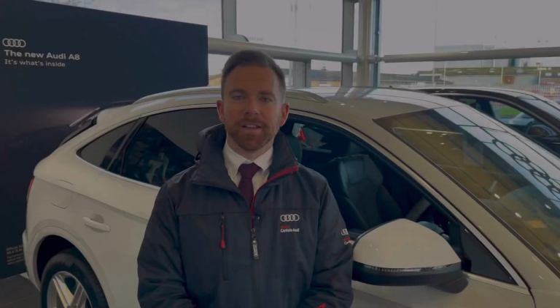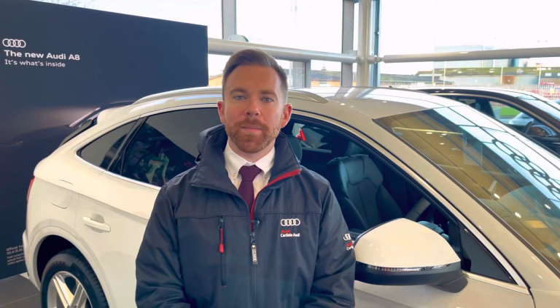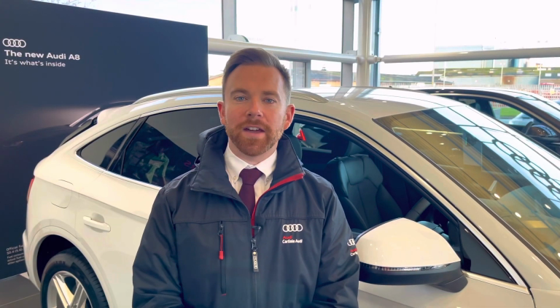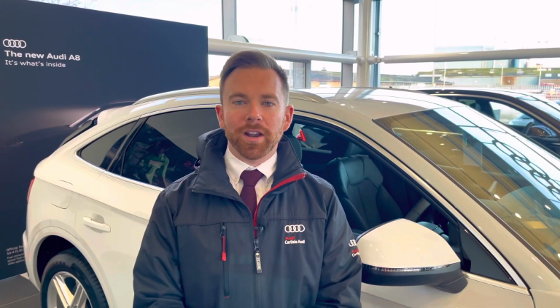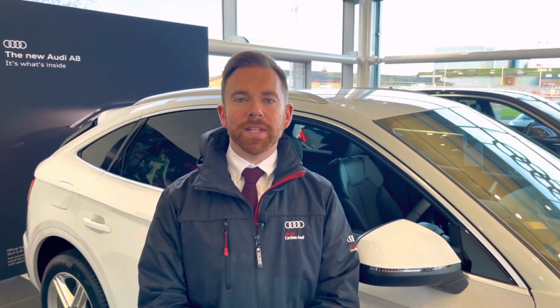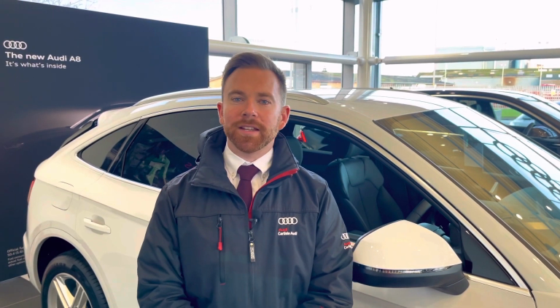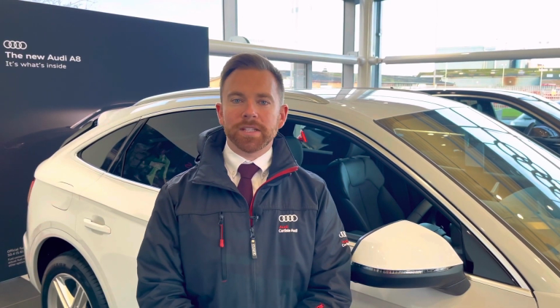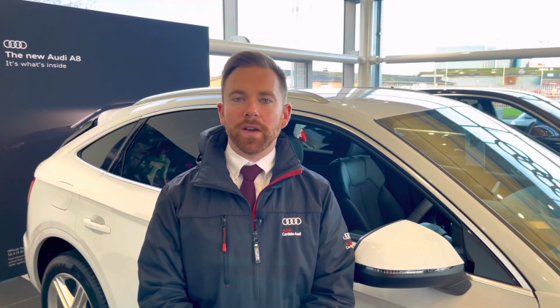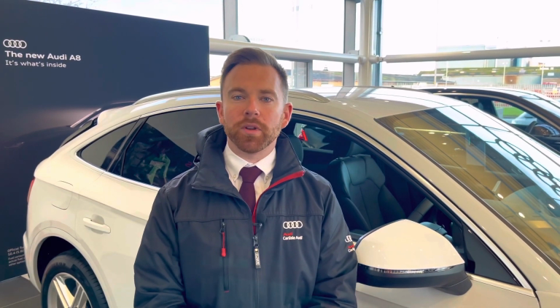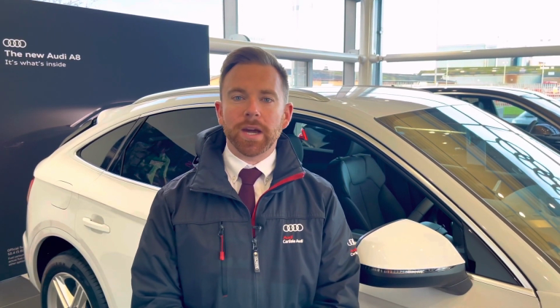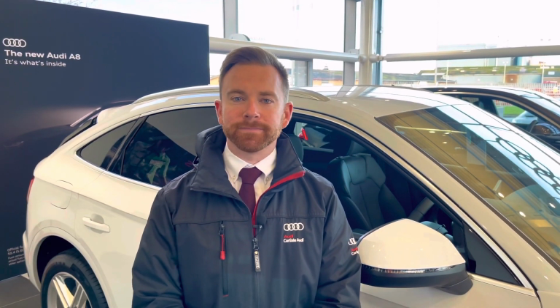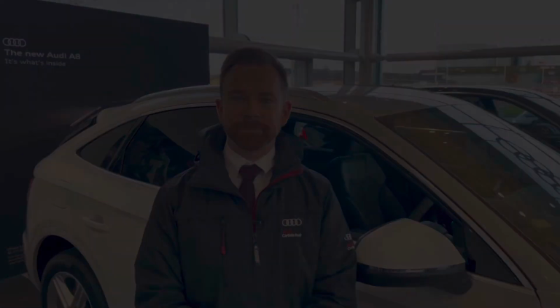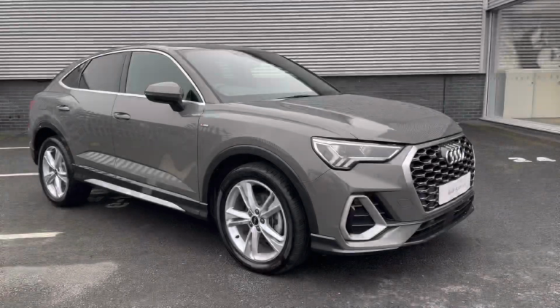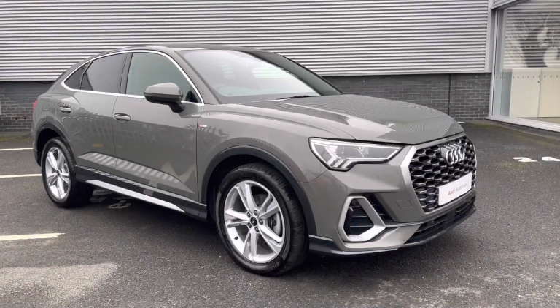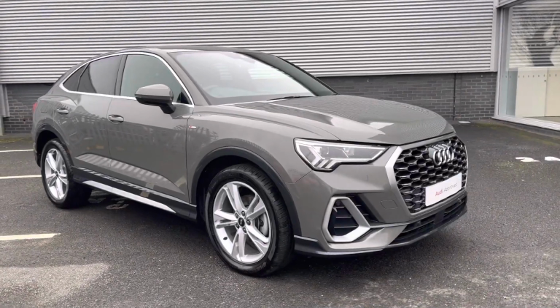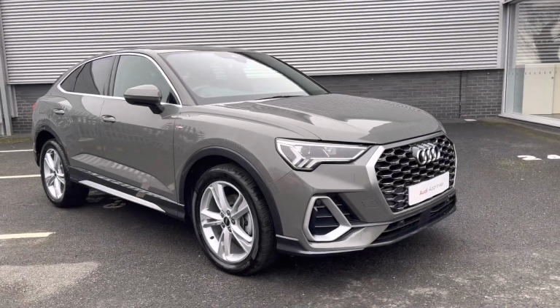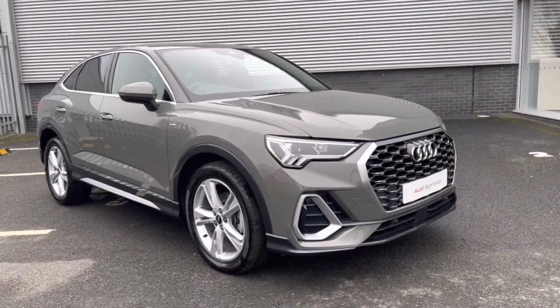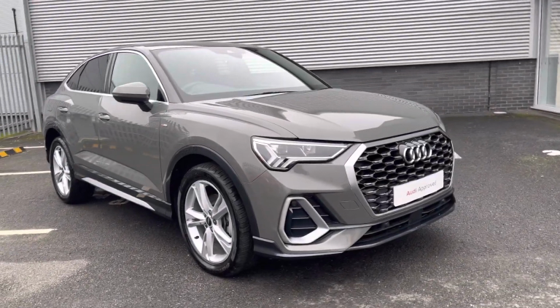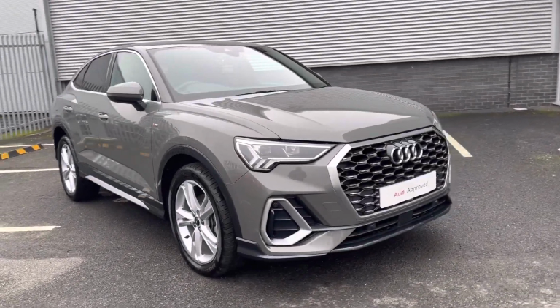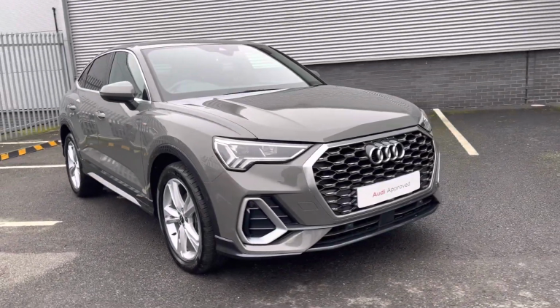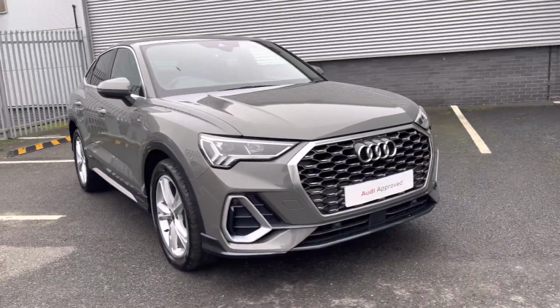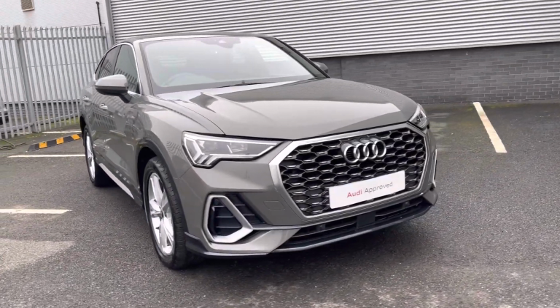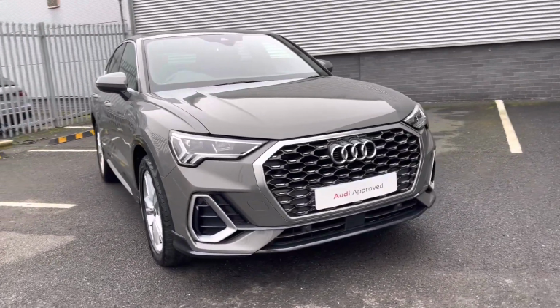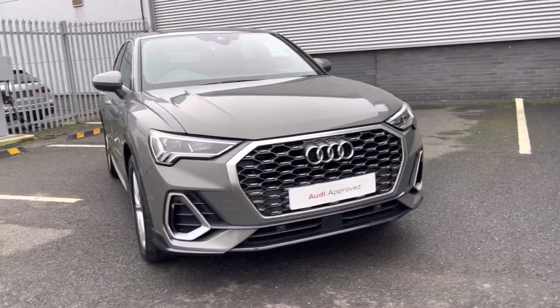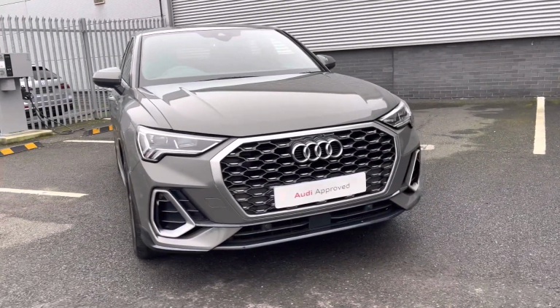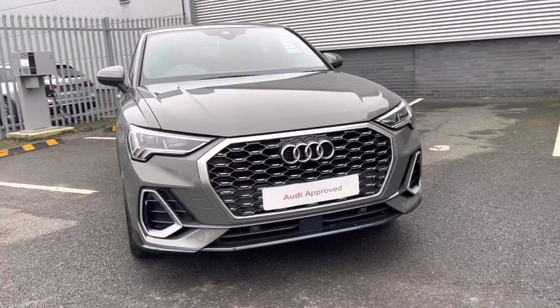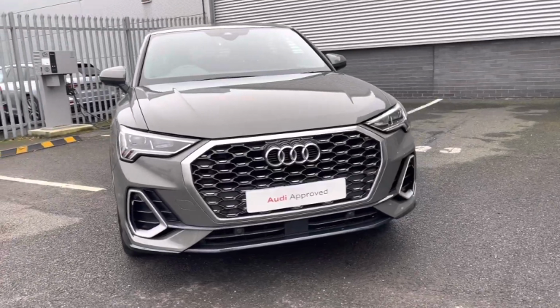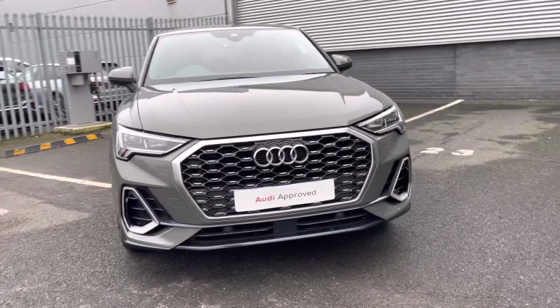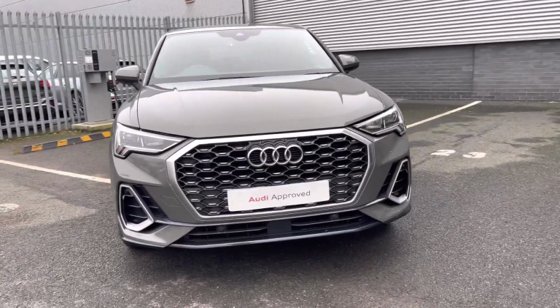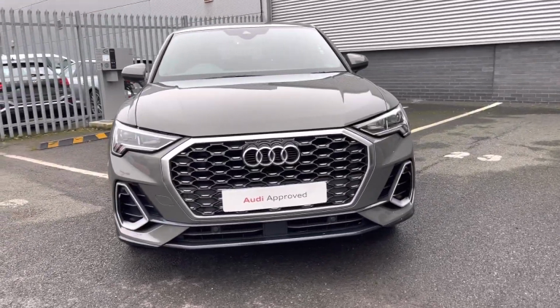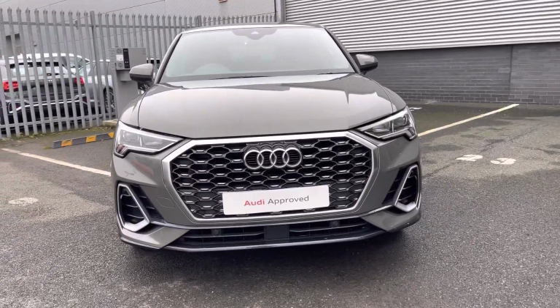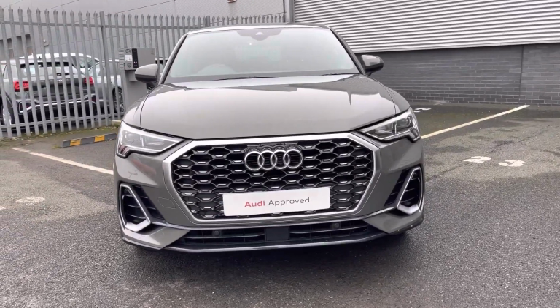Hi there, my name is Dan from Carlisle Audi and today I'll be taking you around this to-preview Audi. Here we have the Q3 Sportback 35 TFSI which is featured in the S-Line trim, finished in the optional Kronos grey metallic paintwork.